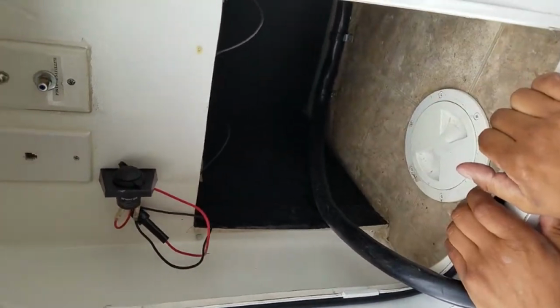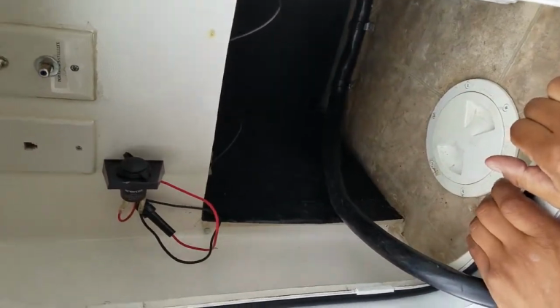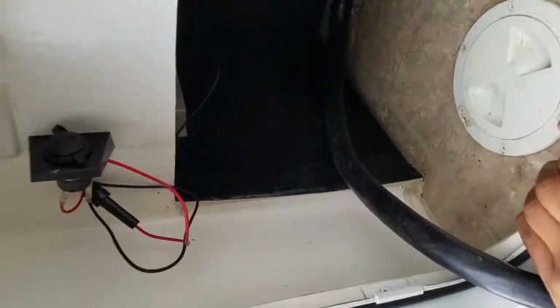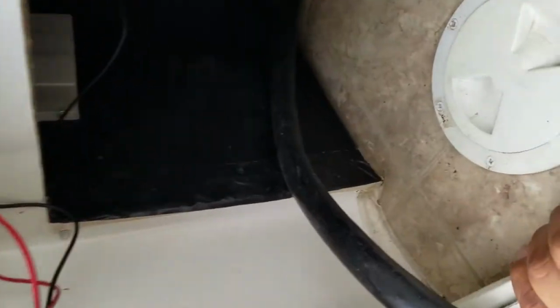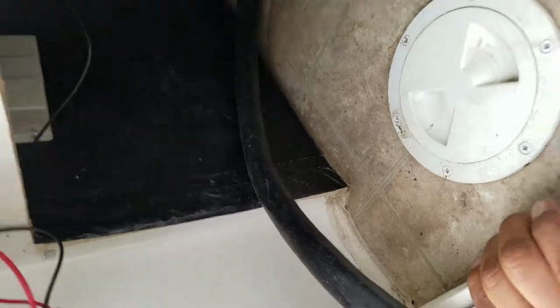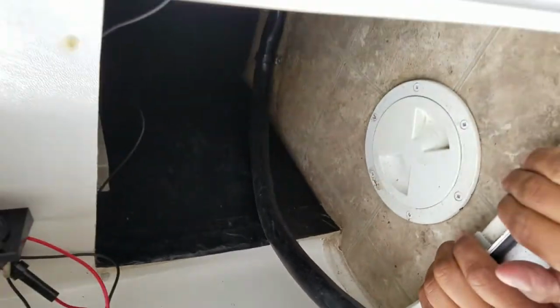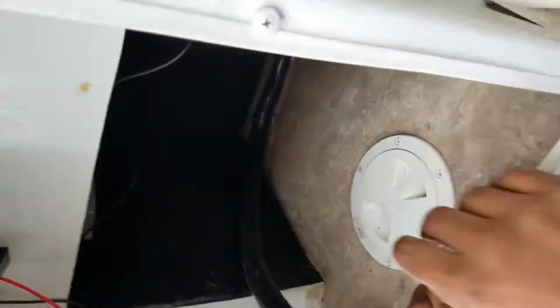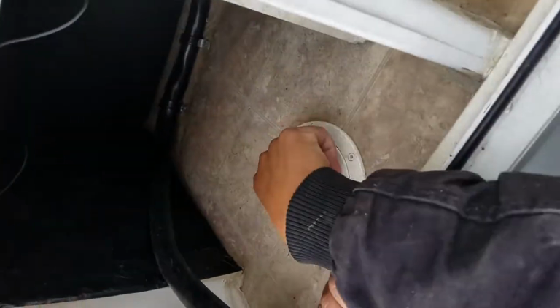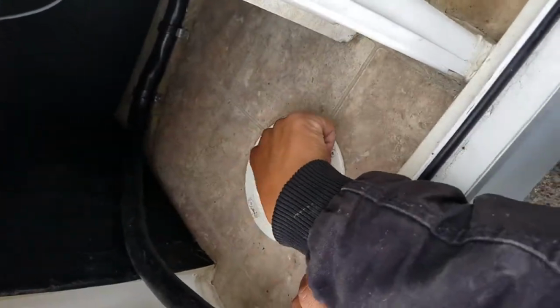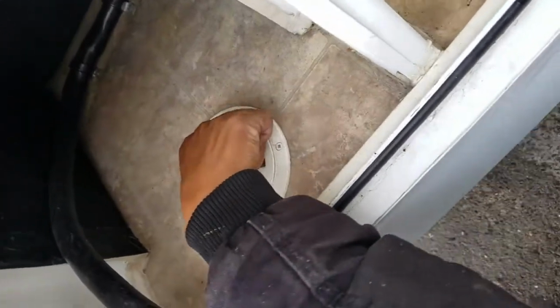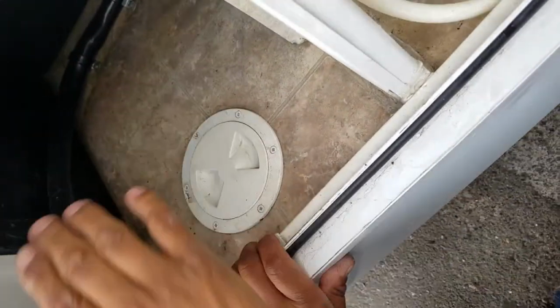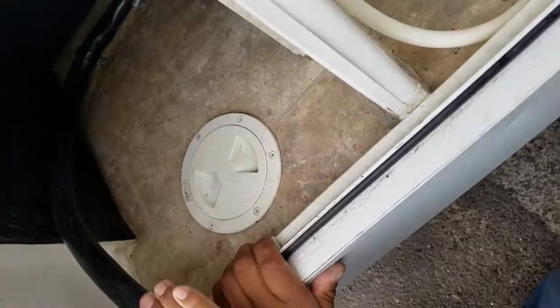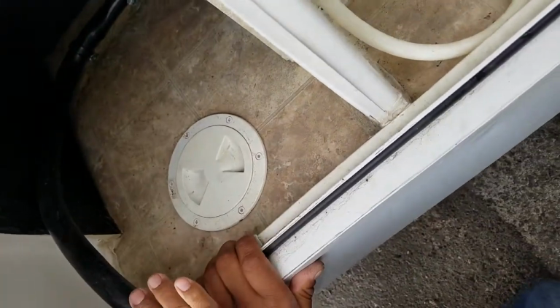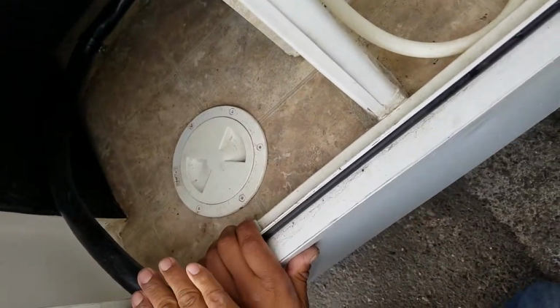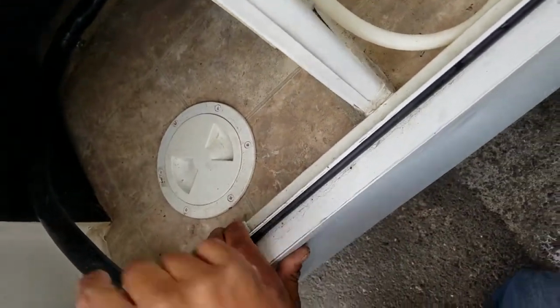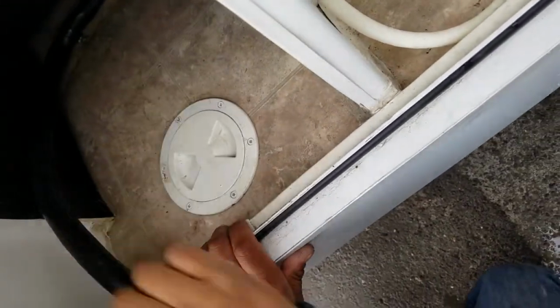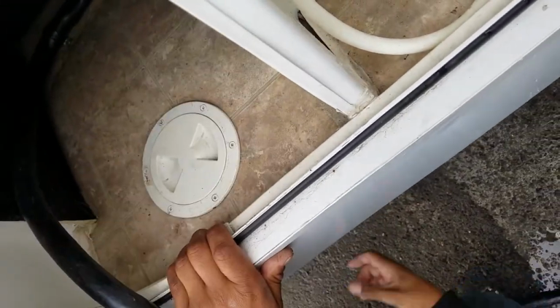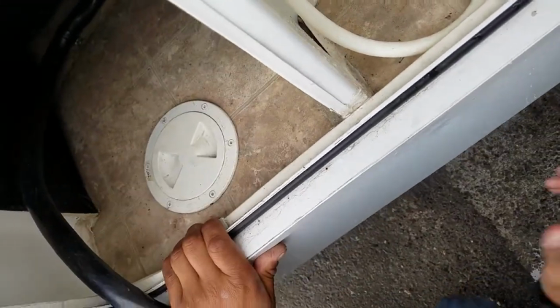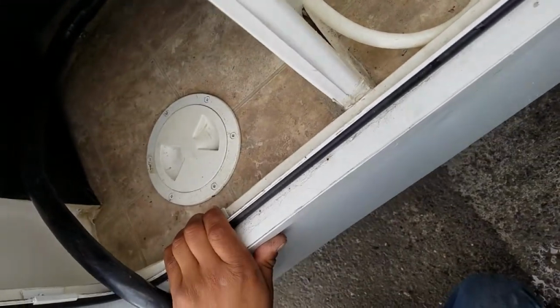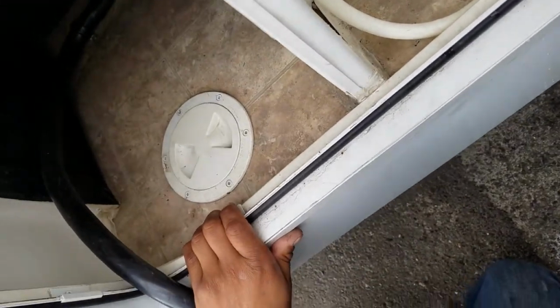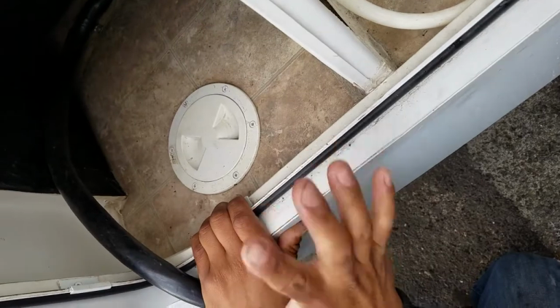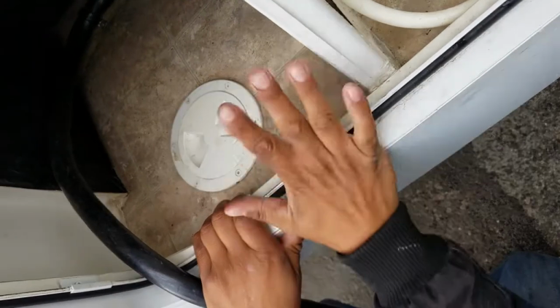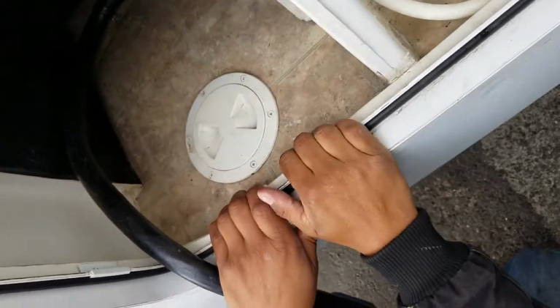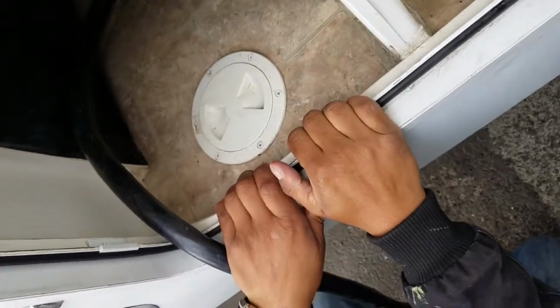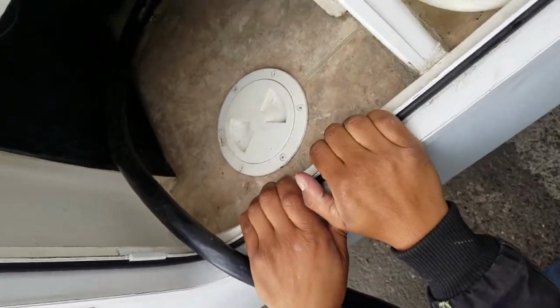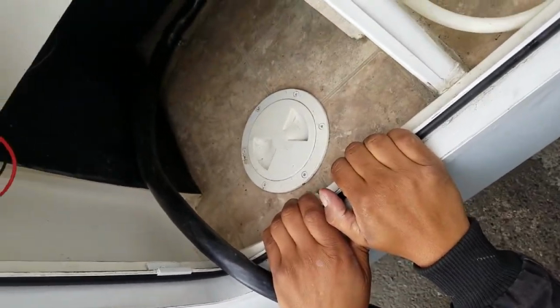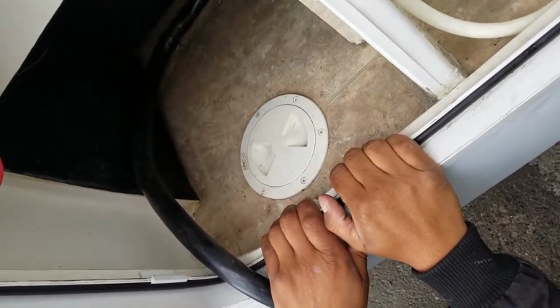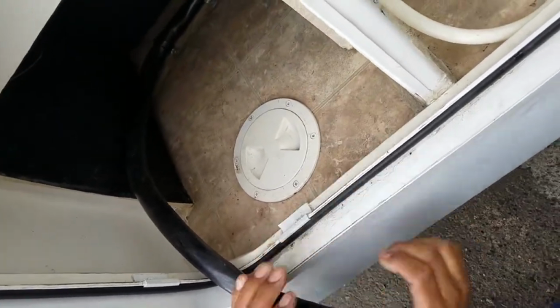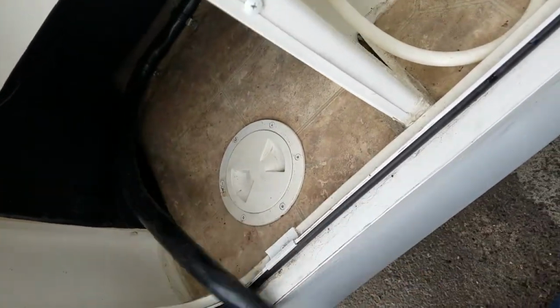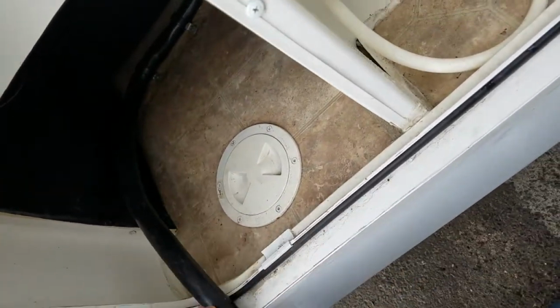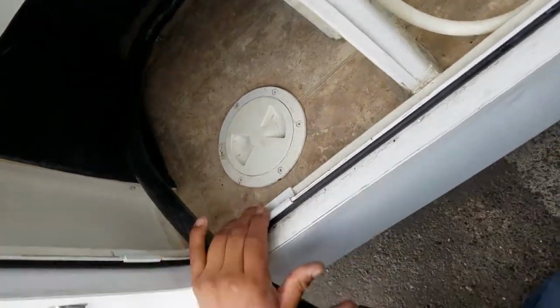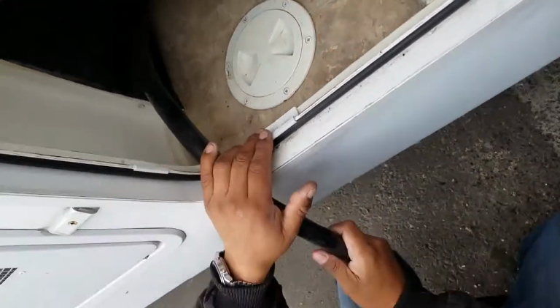And then what about this? This is just an access for the power cord — it just drops down. That way you can close your compartment door. Nice, that way it's not hanging over.